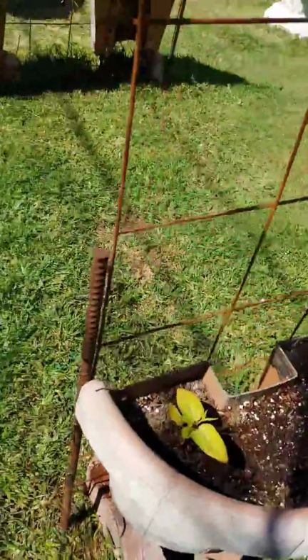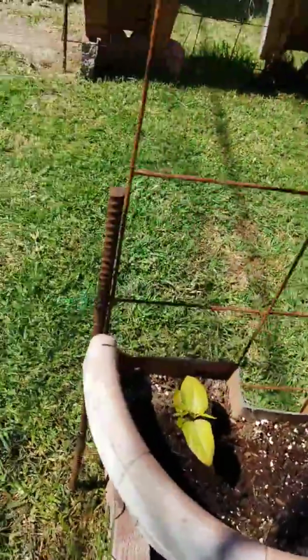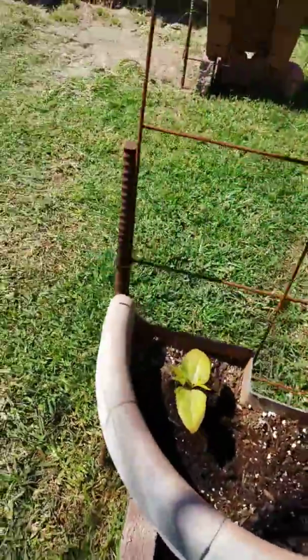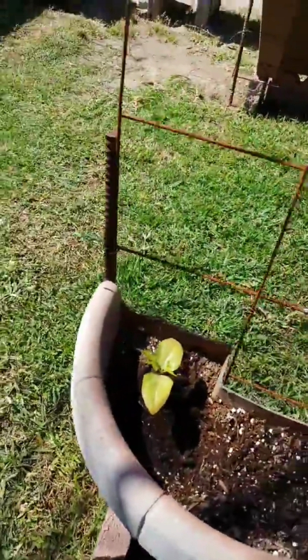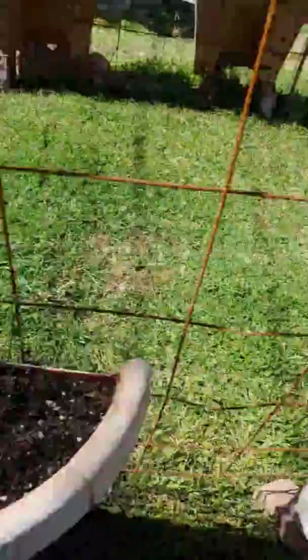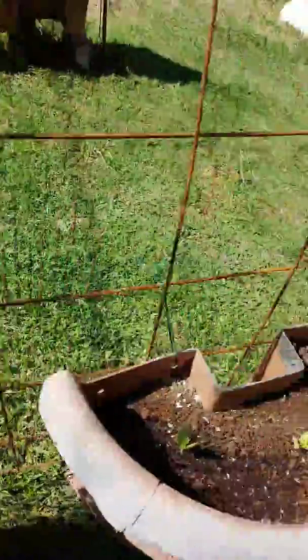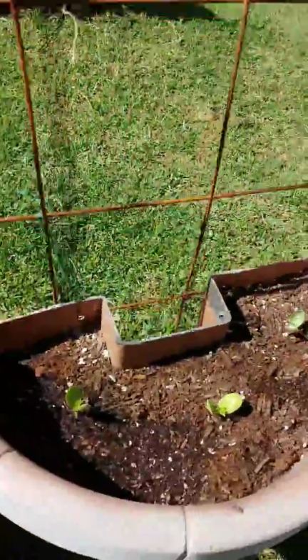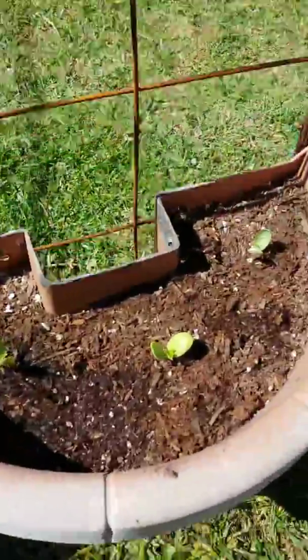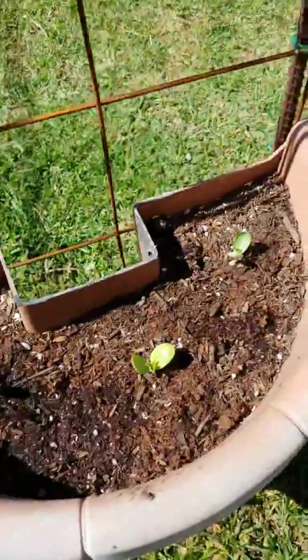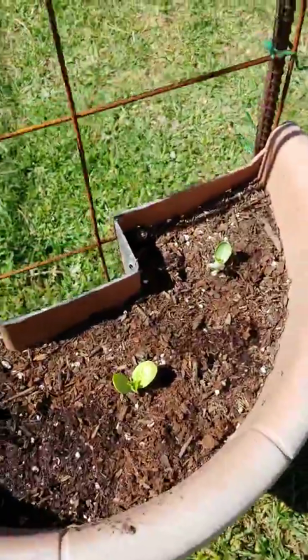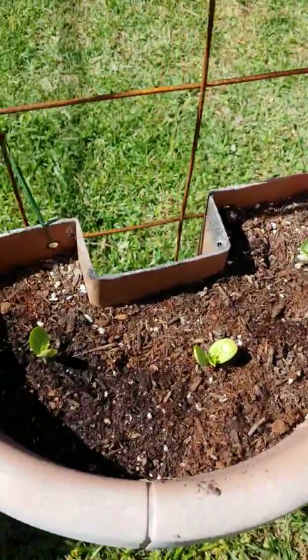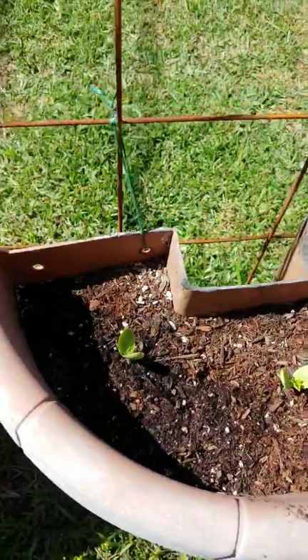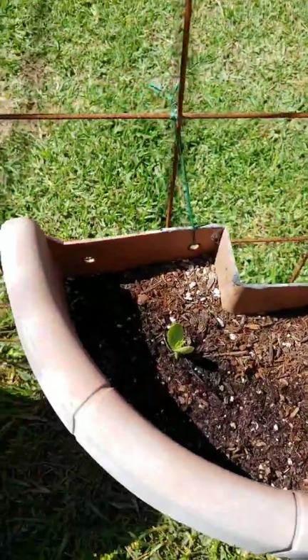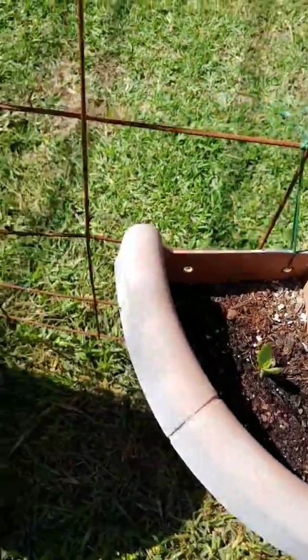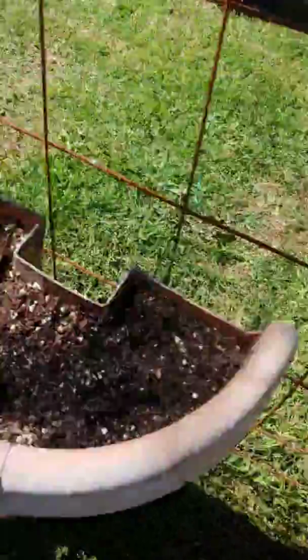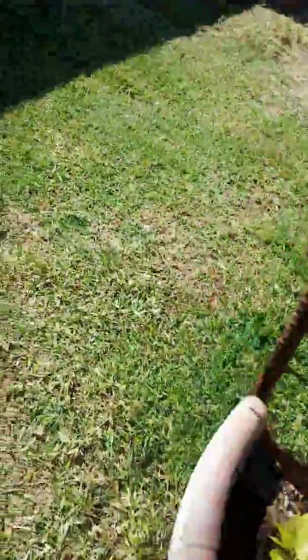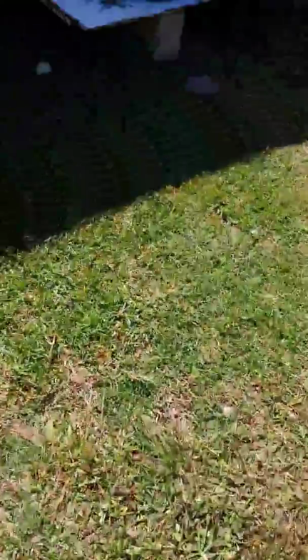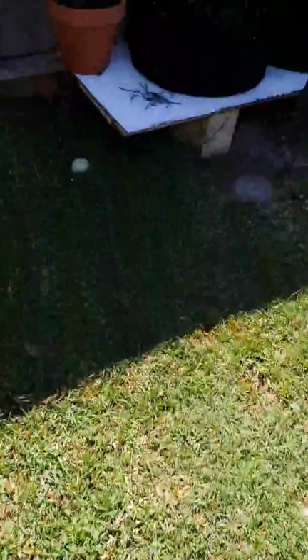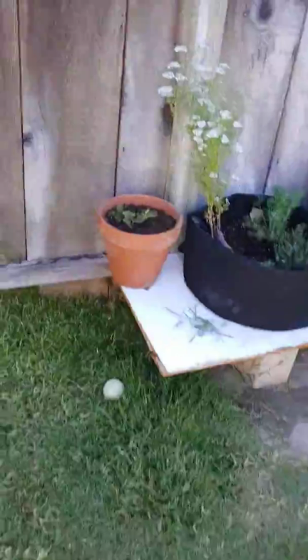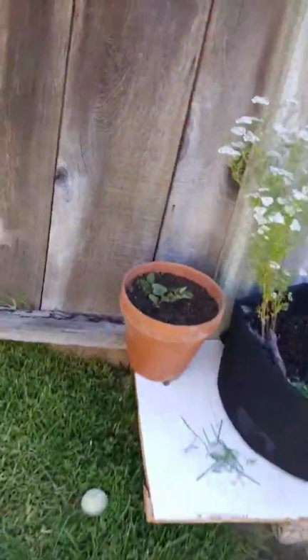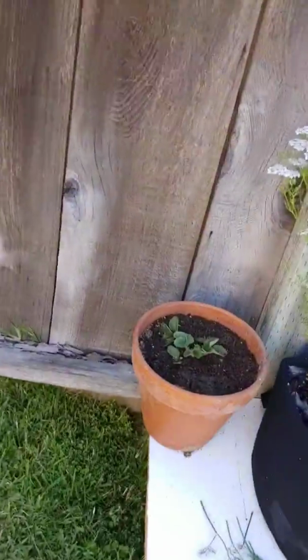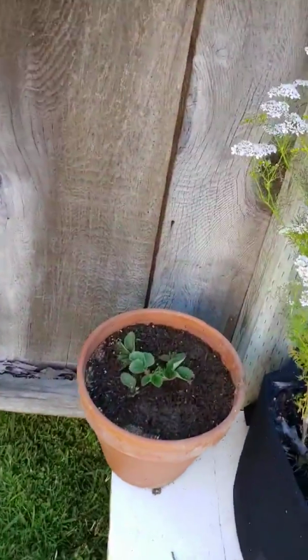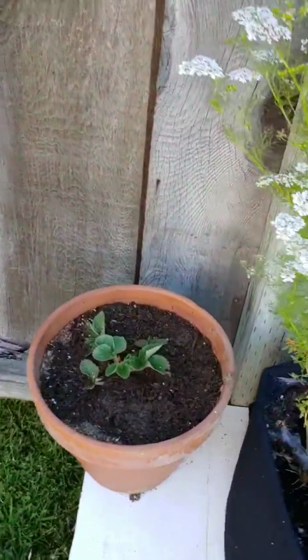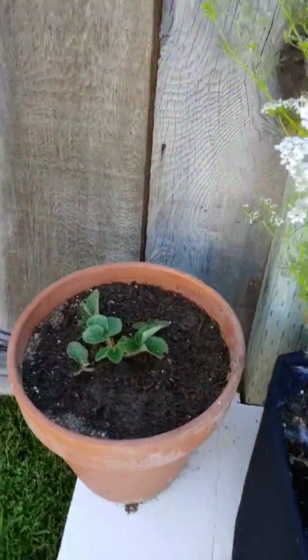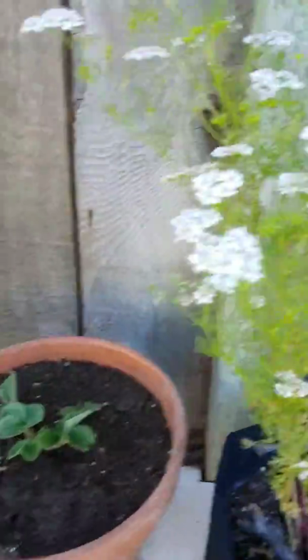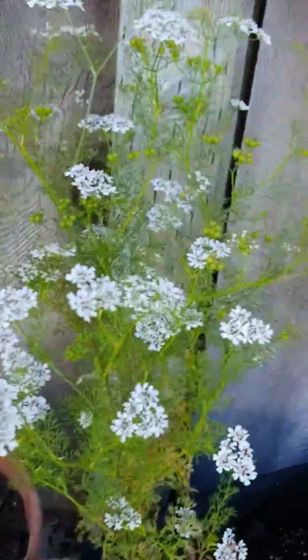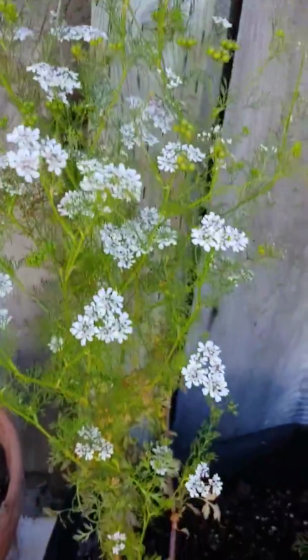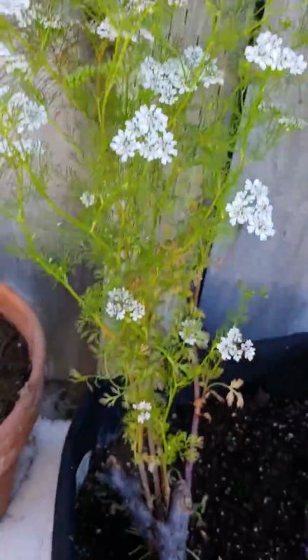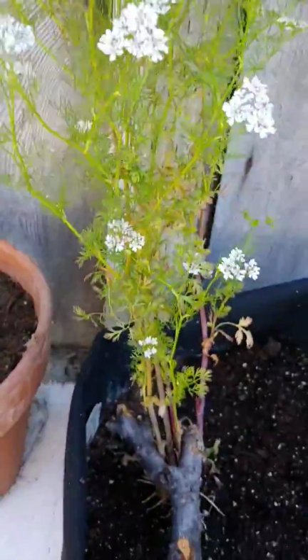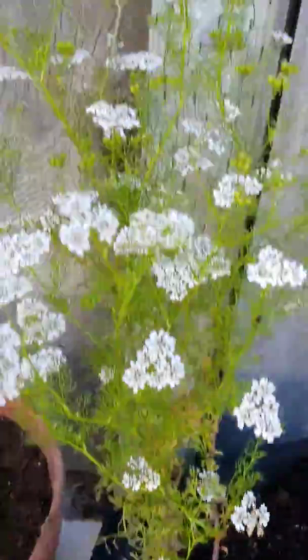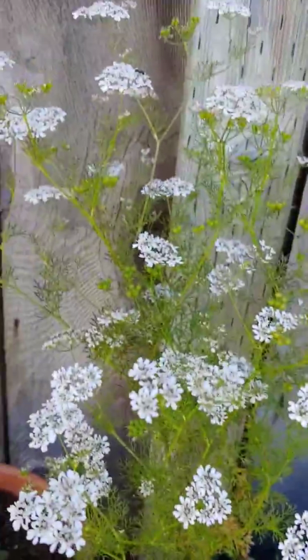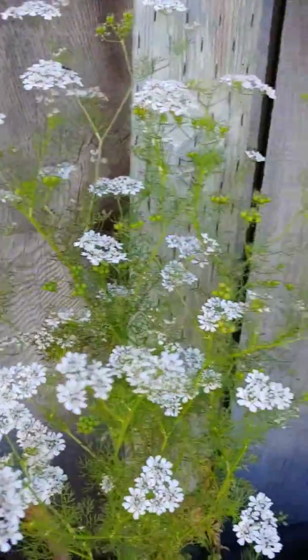This is another pole bean. Those are my sugar babies — they're watermelons. They're coming up pretty good. There's another strawberry. That was my cilantro. It's beautiful.